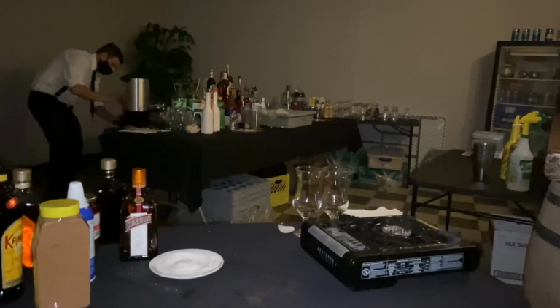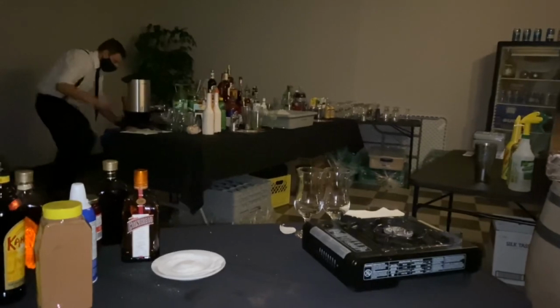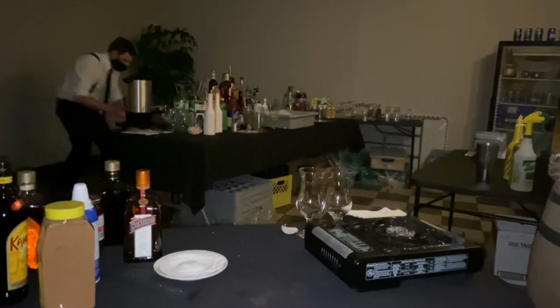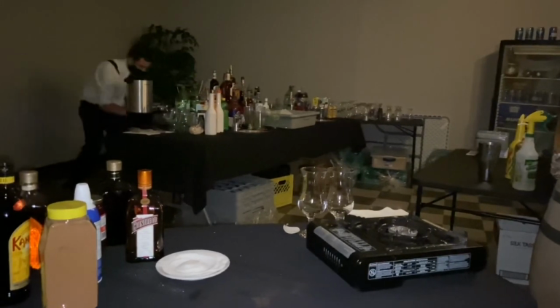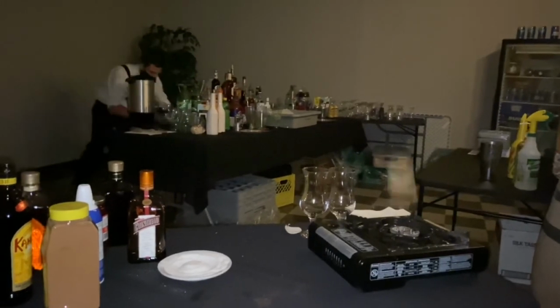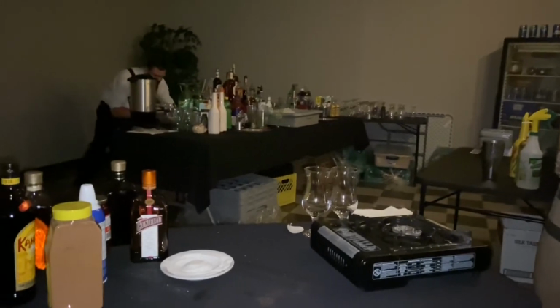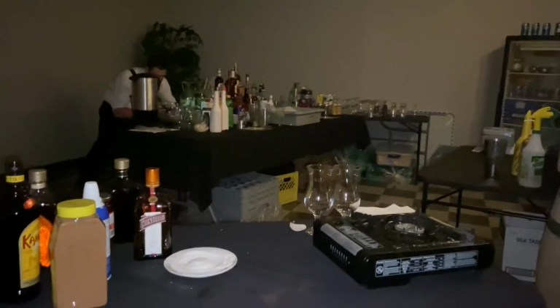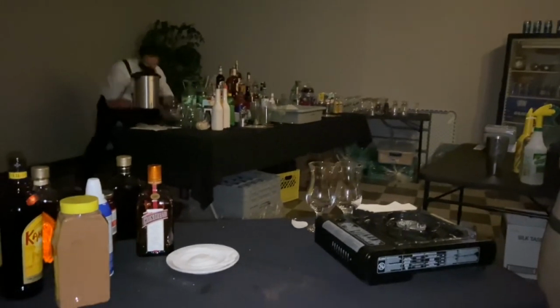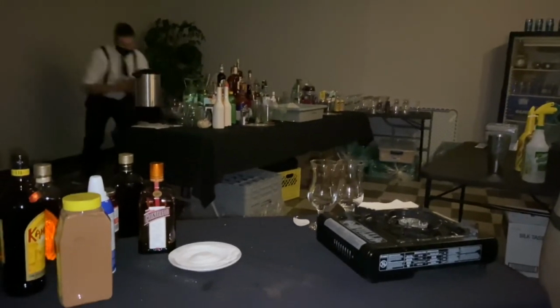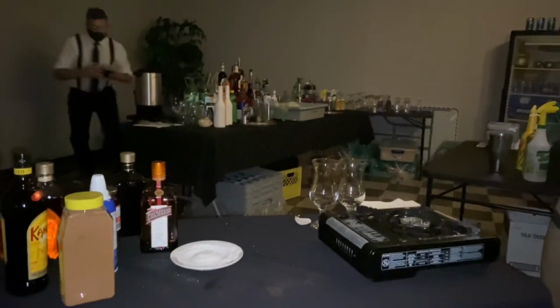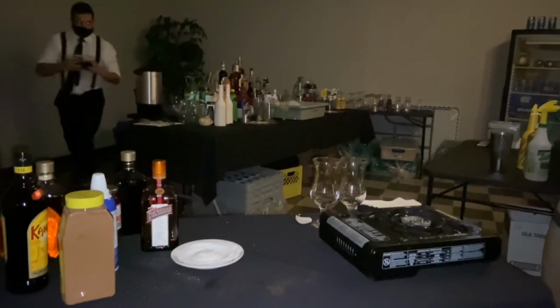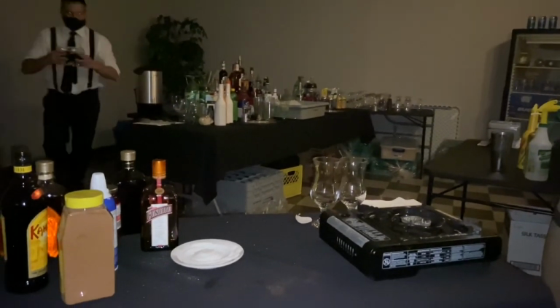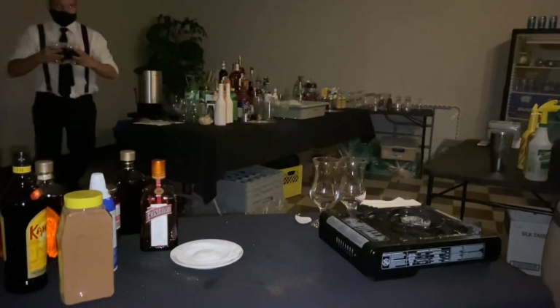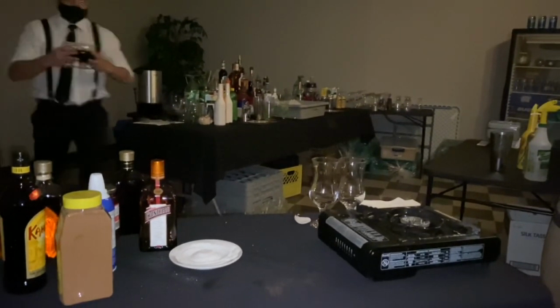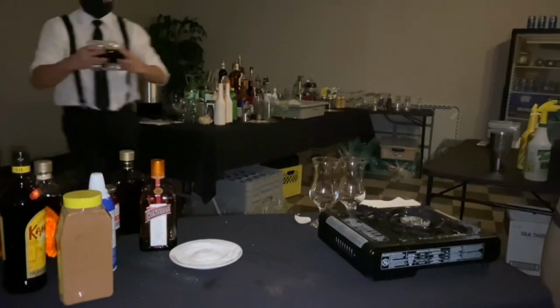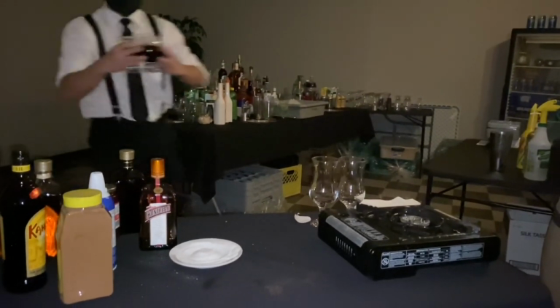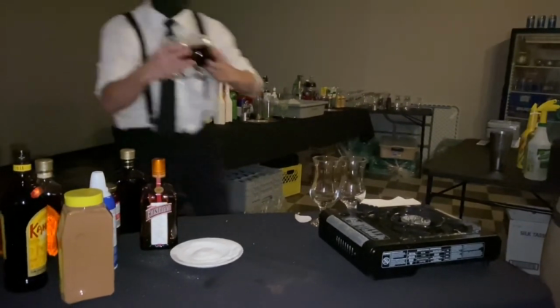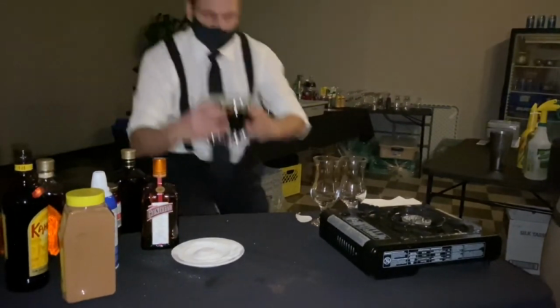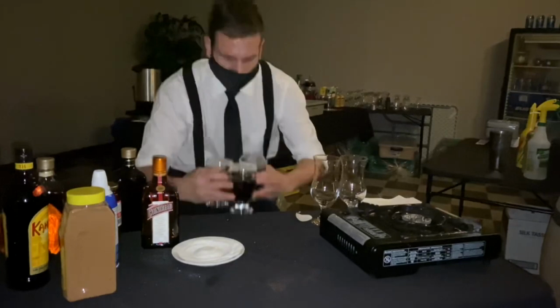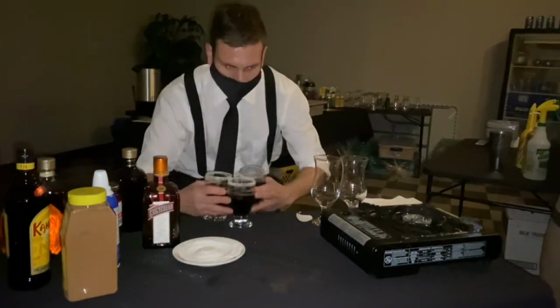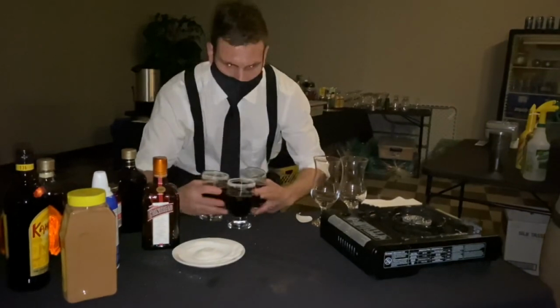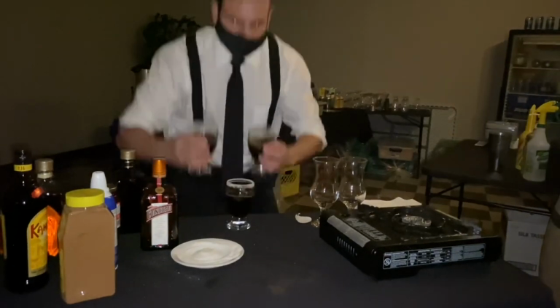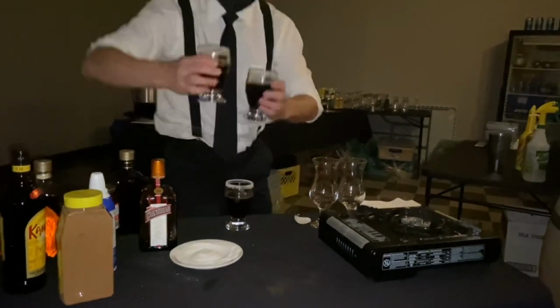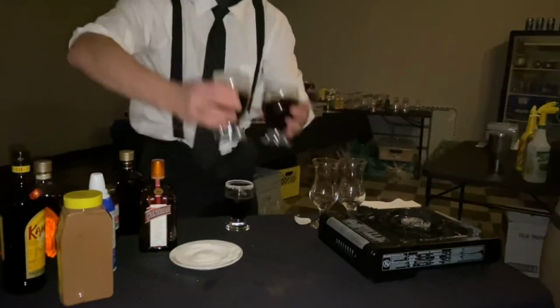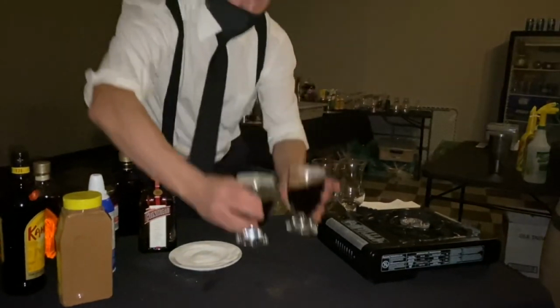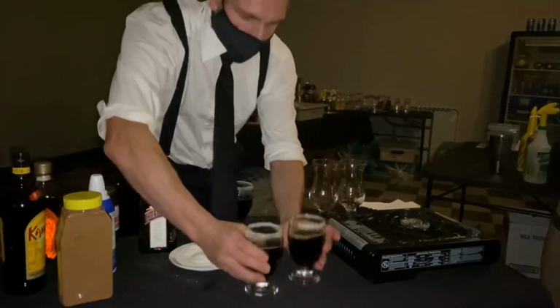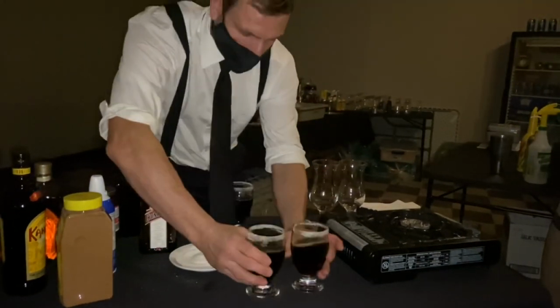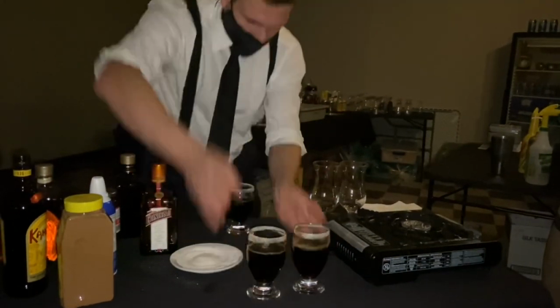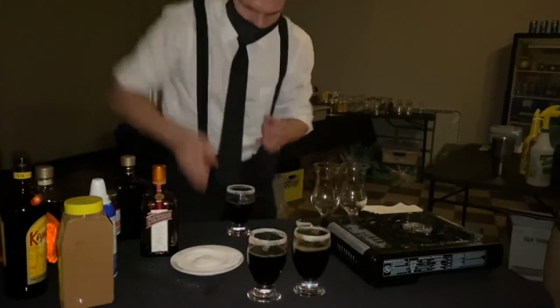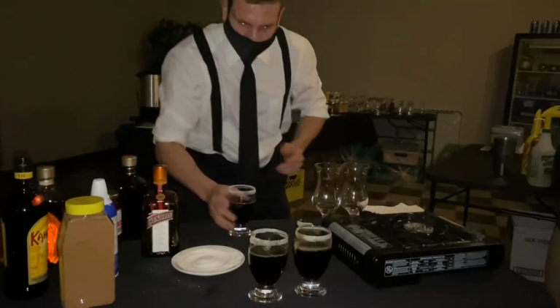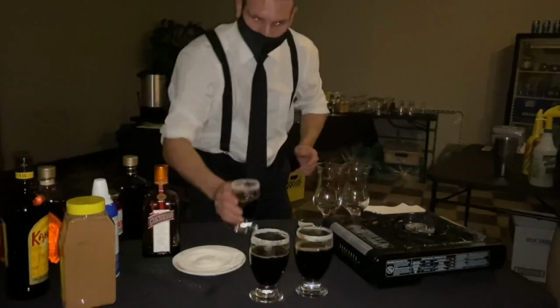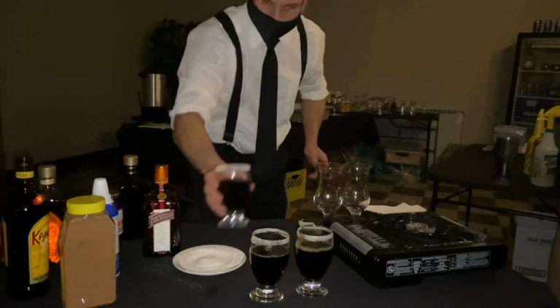One thing to keep in mind at events: coffee machines take up a little bit more power, so you don't want to plug them in anywhere that will short out a plug constantly.